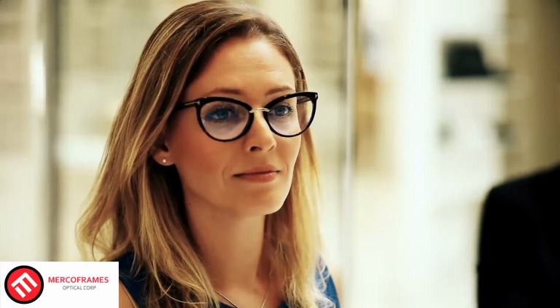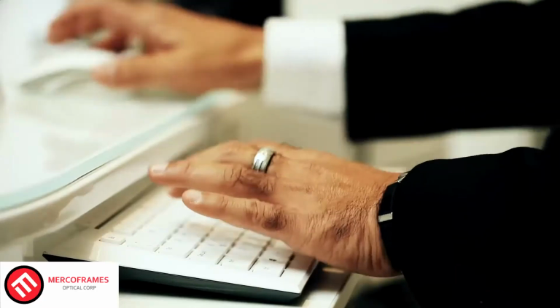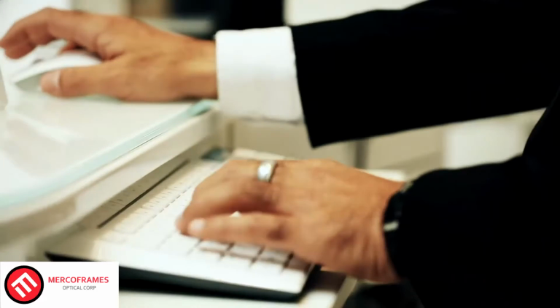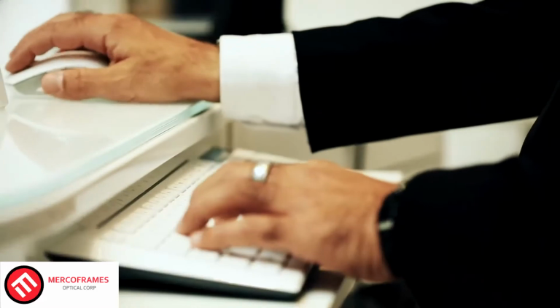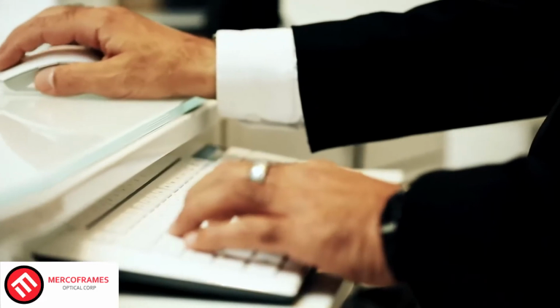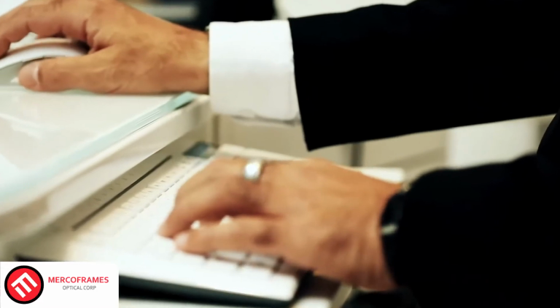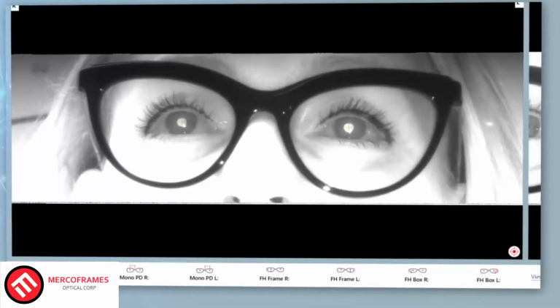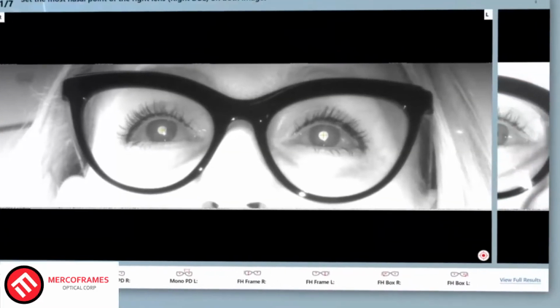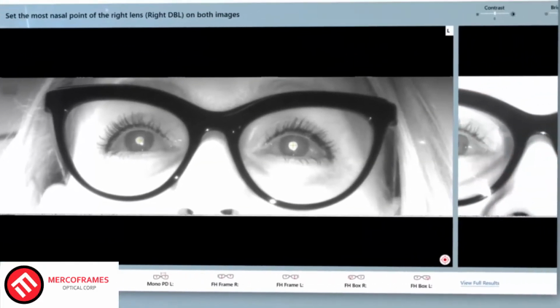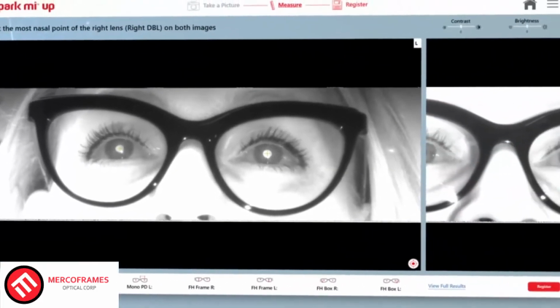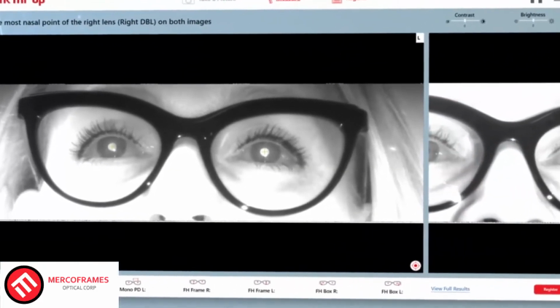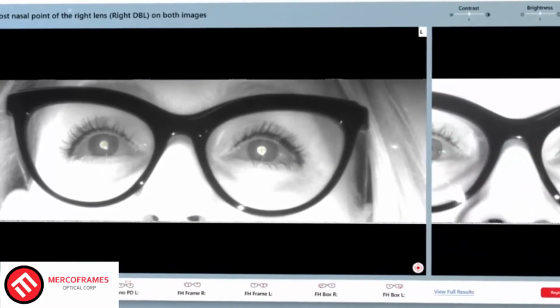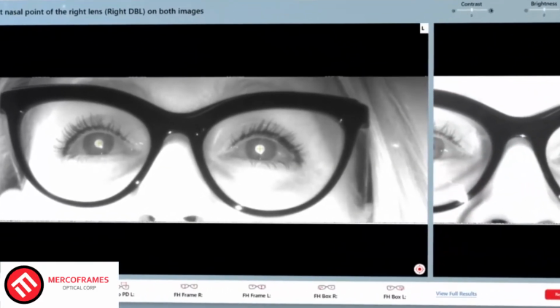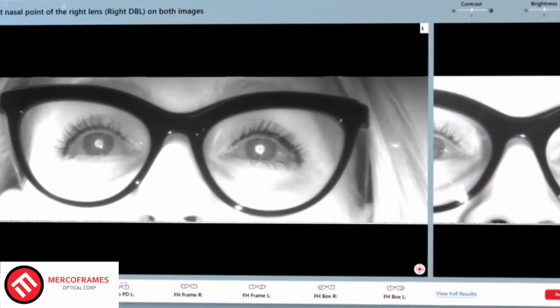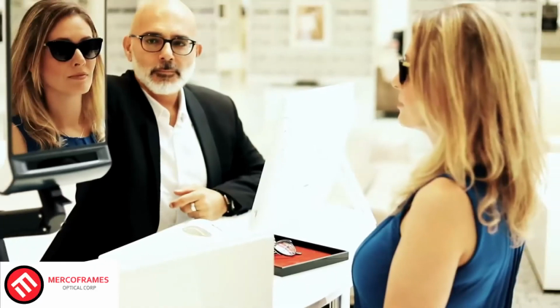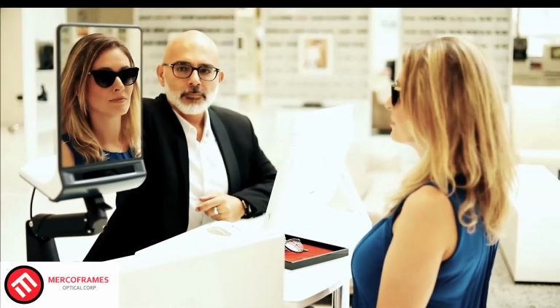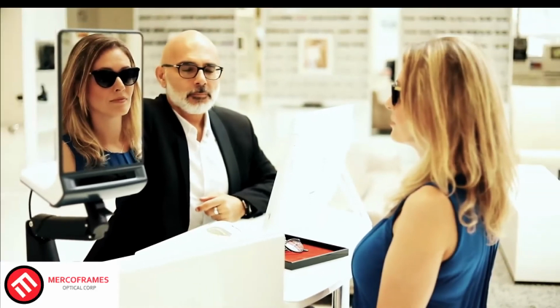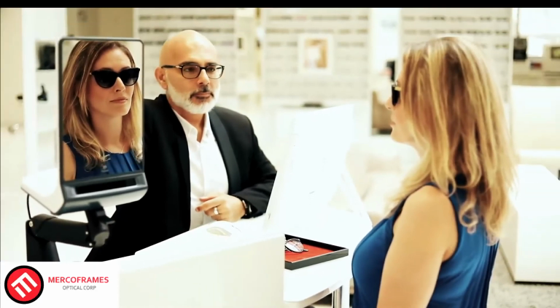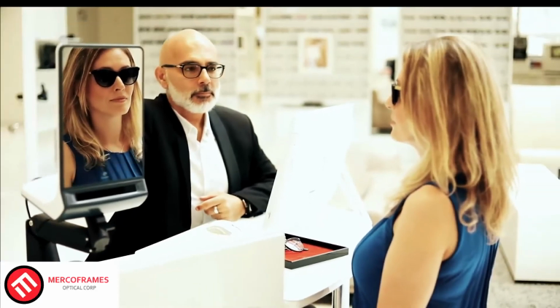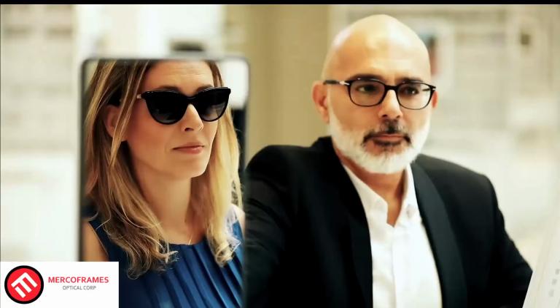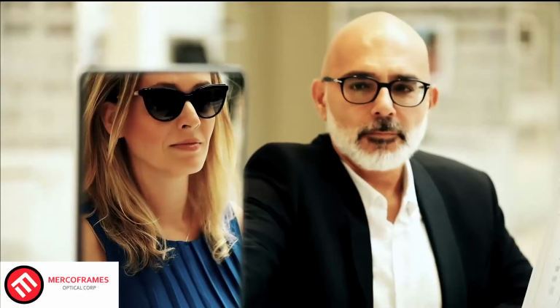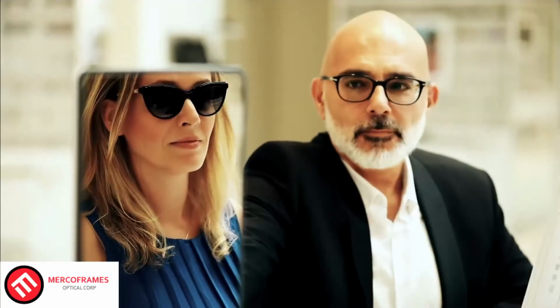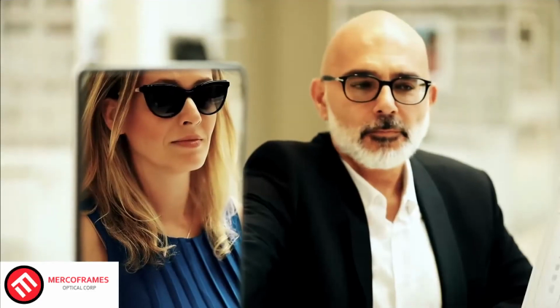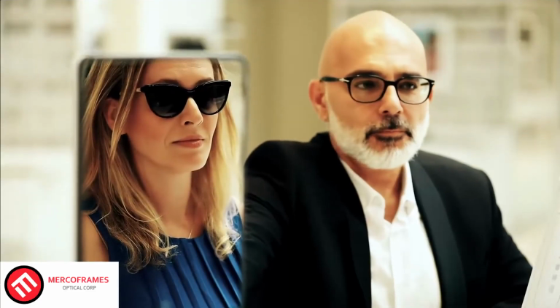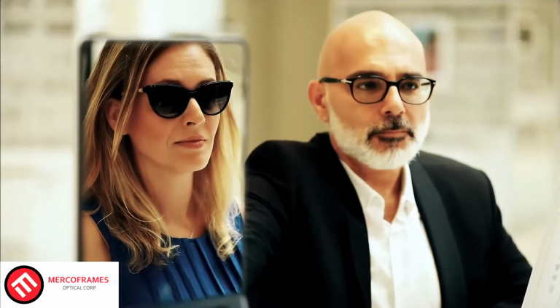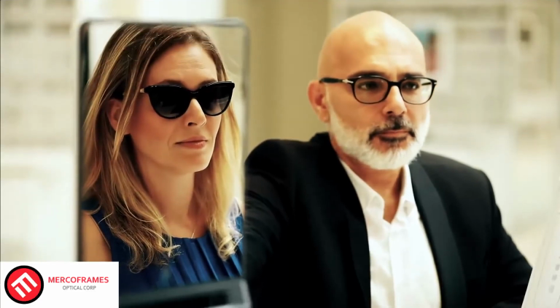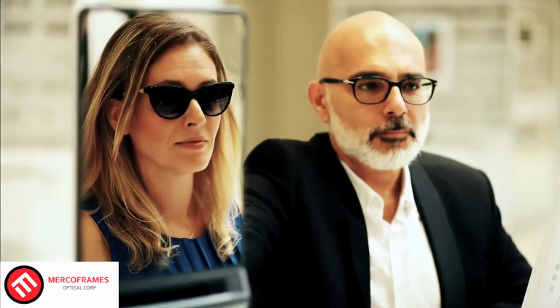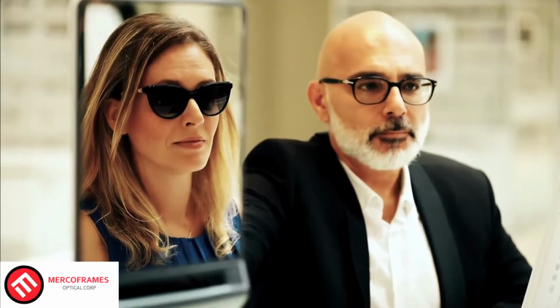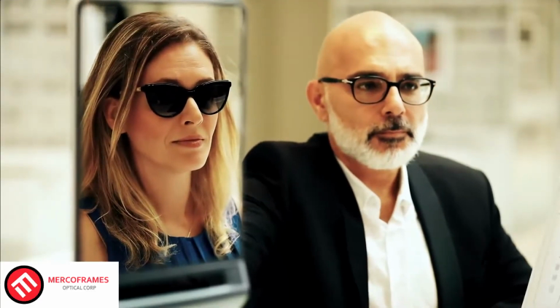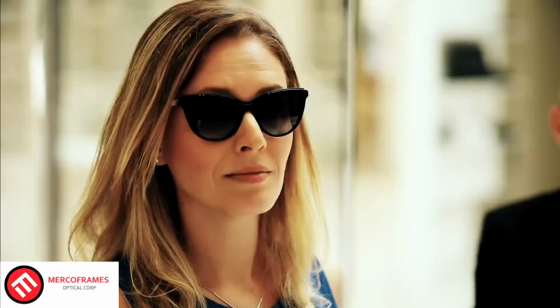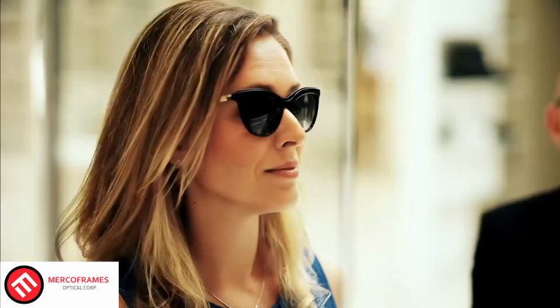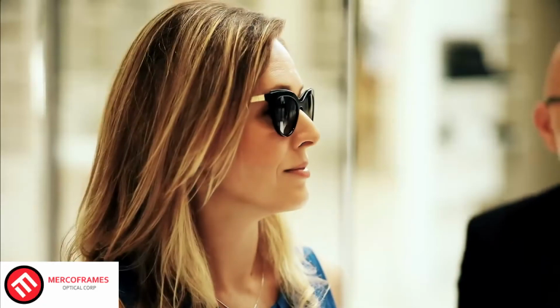You simply click, and Spark Me Up captures the image. Spark Me Up even measures dark glasses, seeing the client's pupils as clearly as if it were clear lenses.